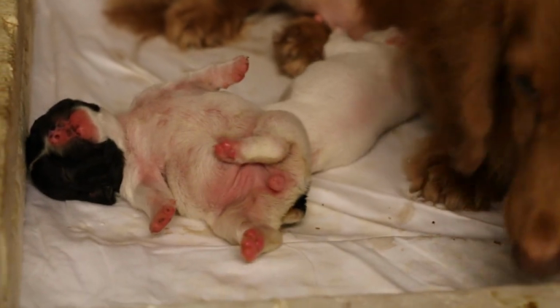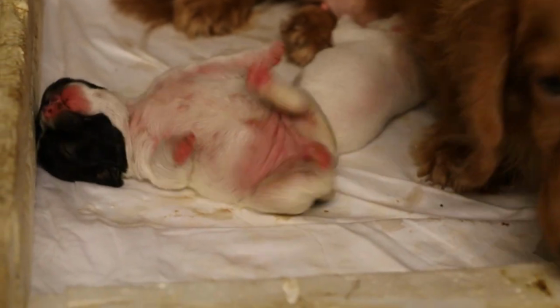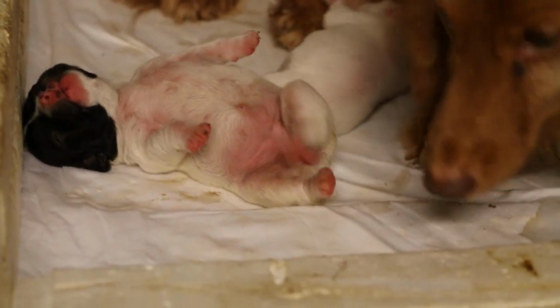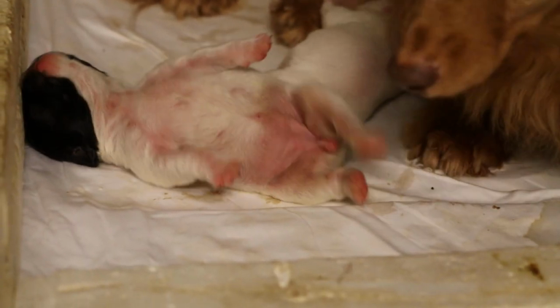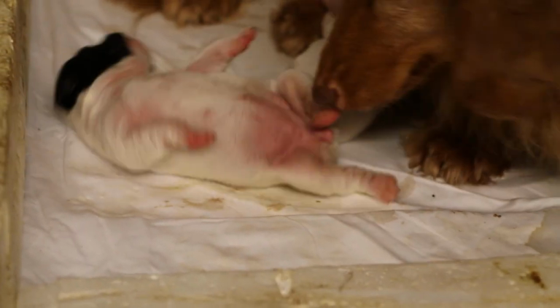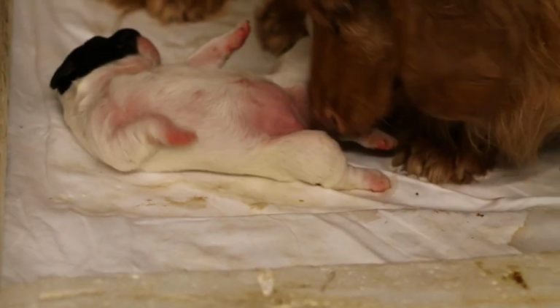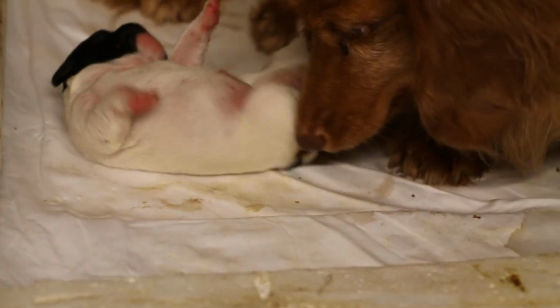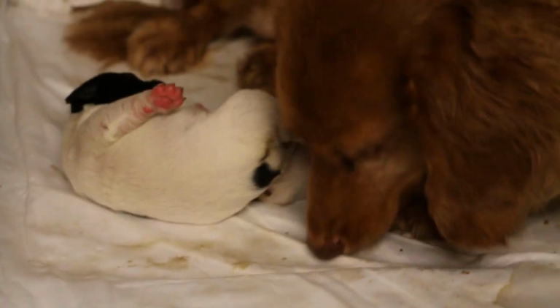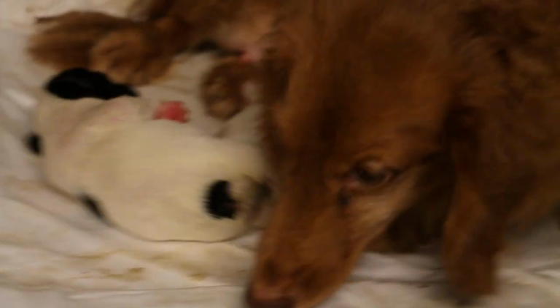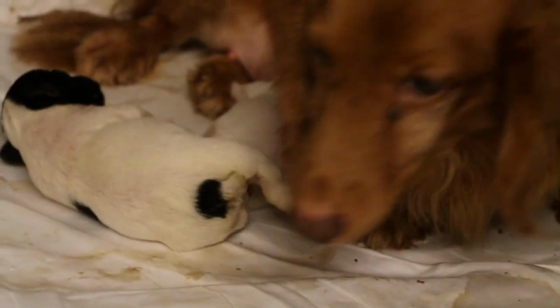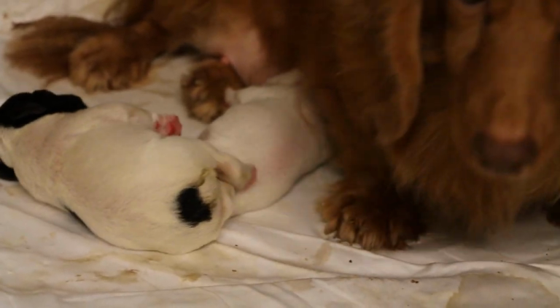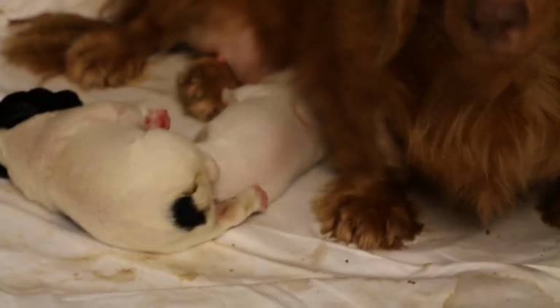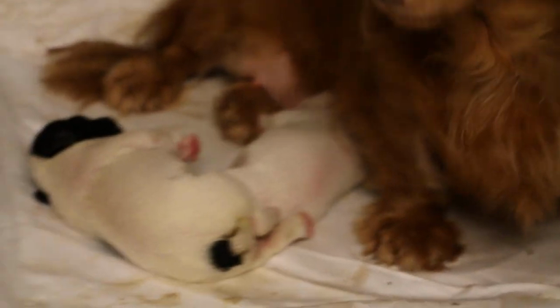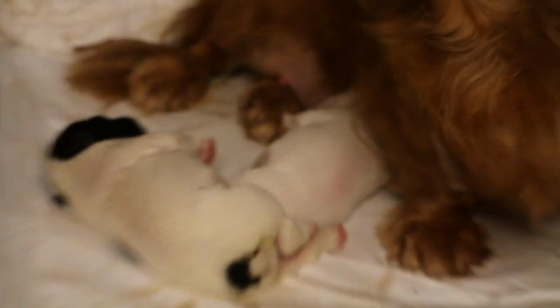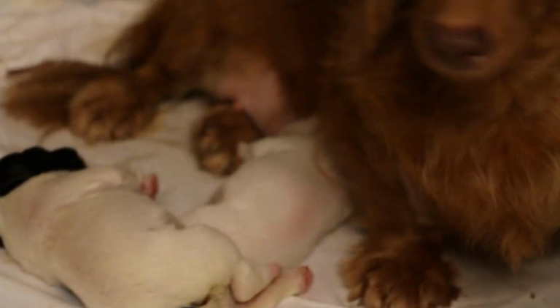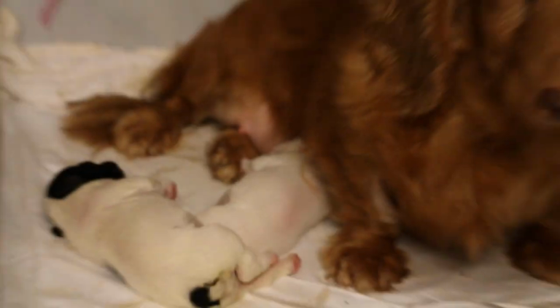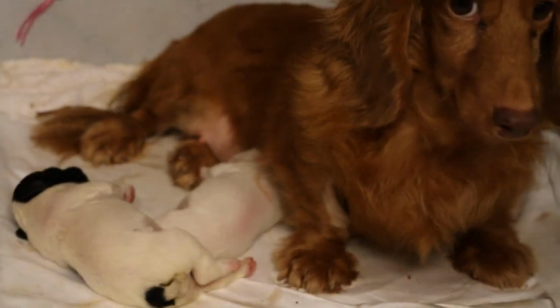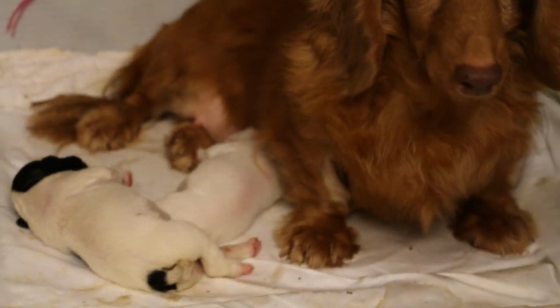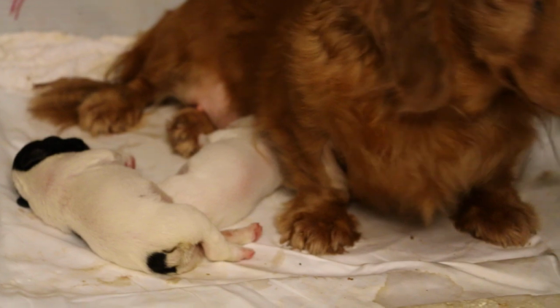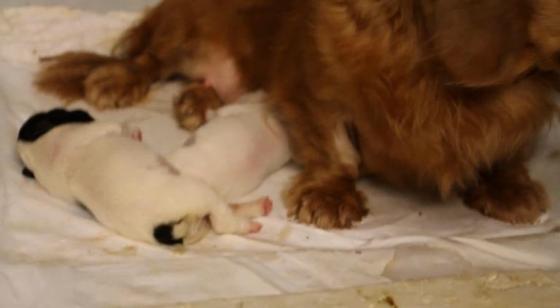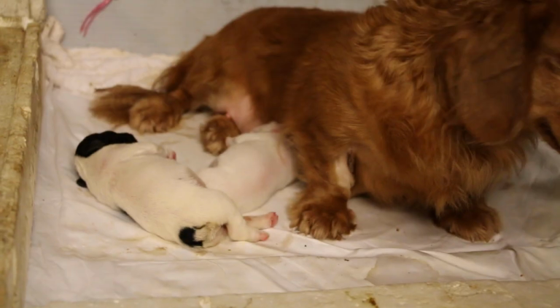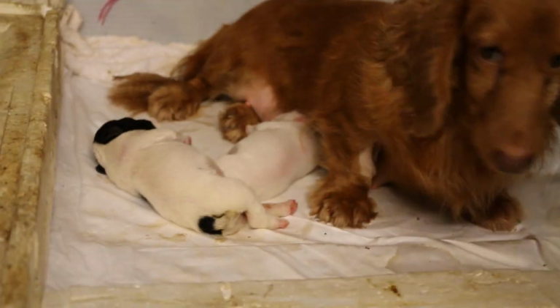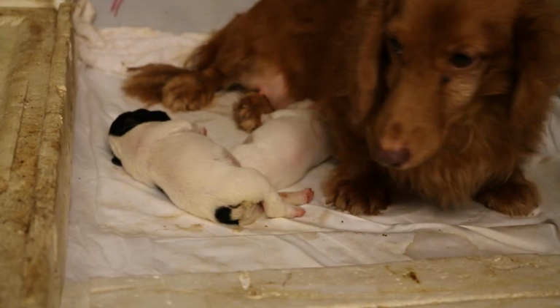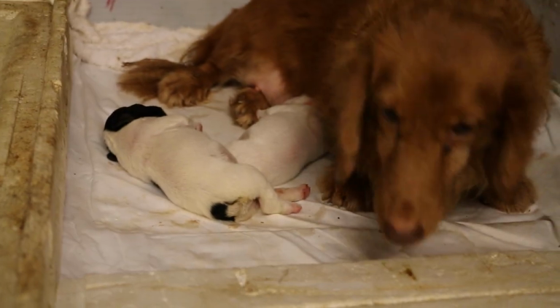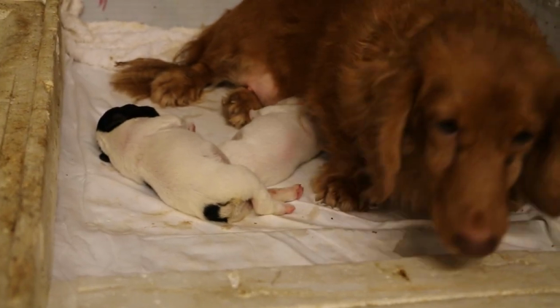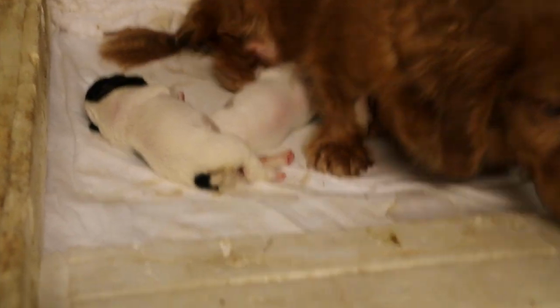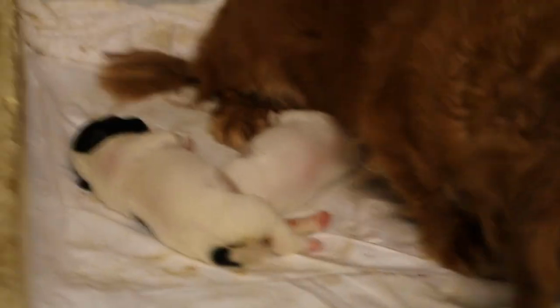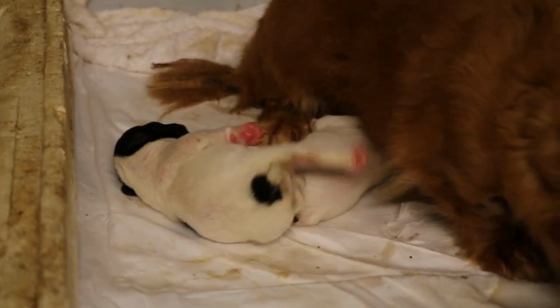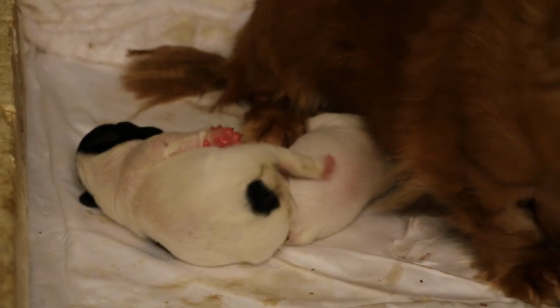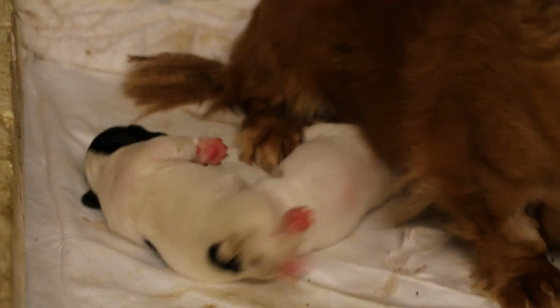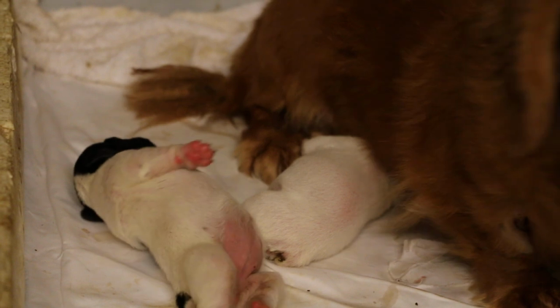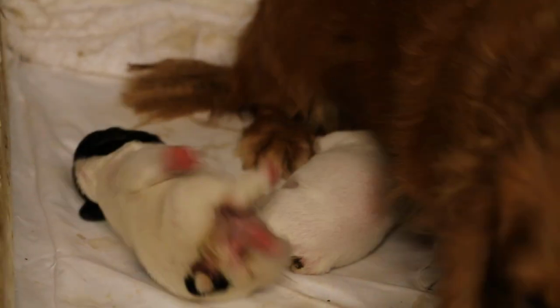They were nursed by other dams, and as you can see, these two were nursed by this Dachshund. They are now over a week old — they look good, the tummy is full, colour is good.